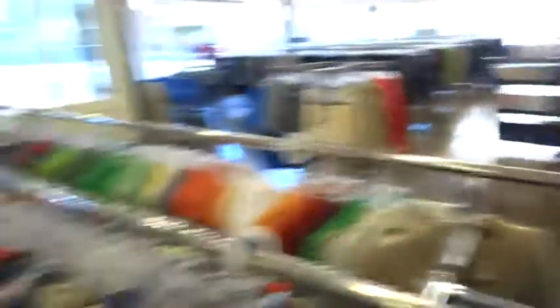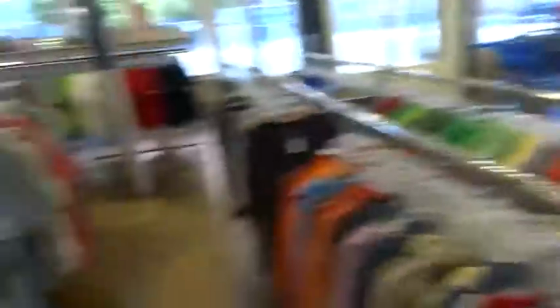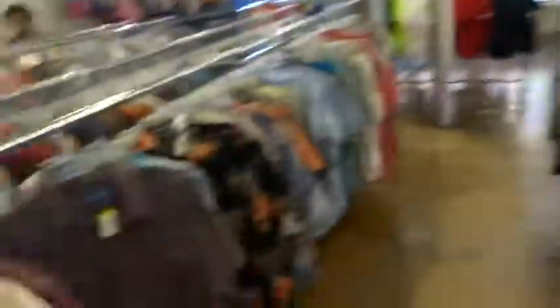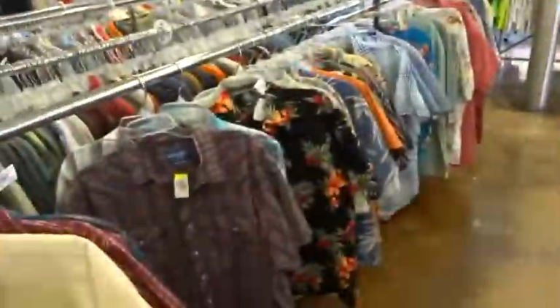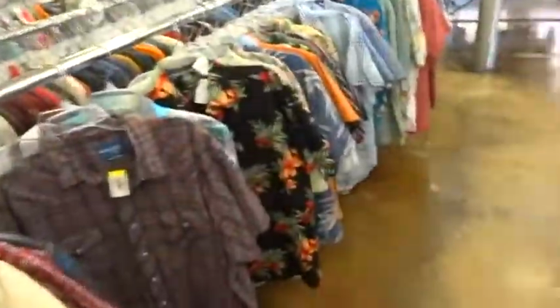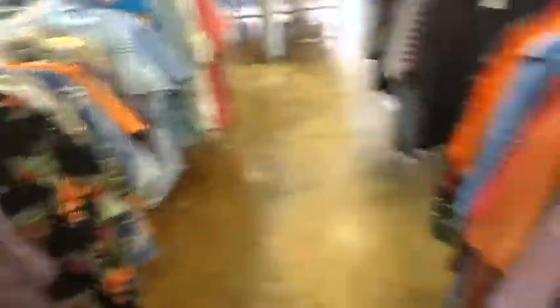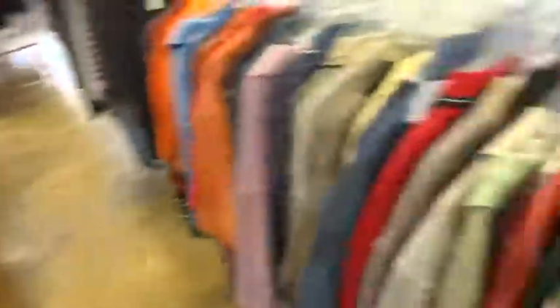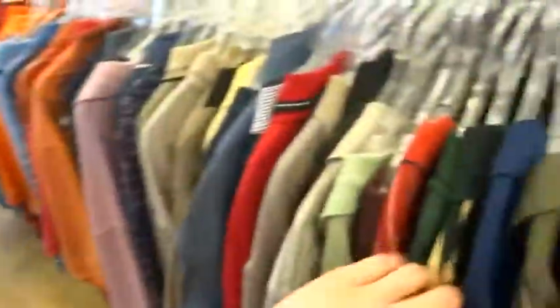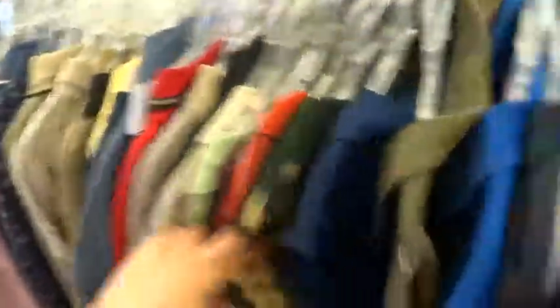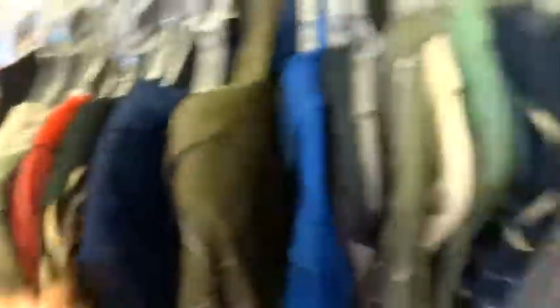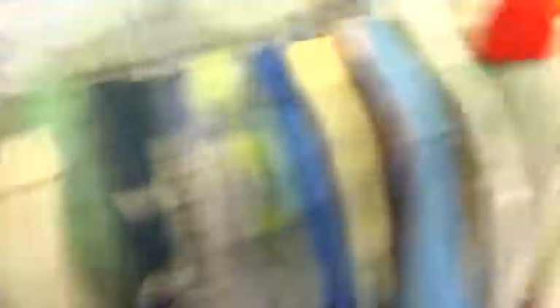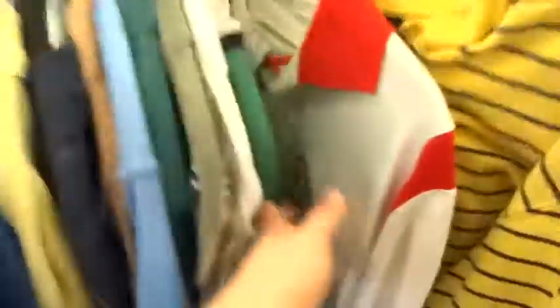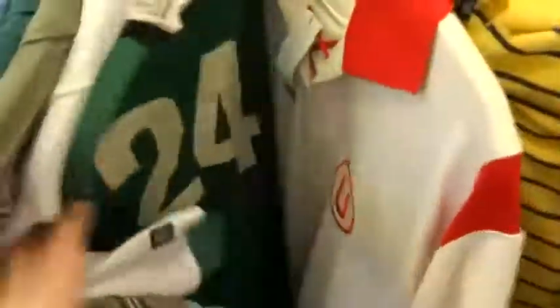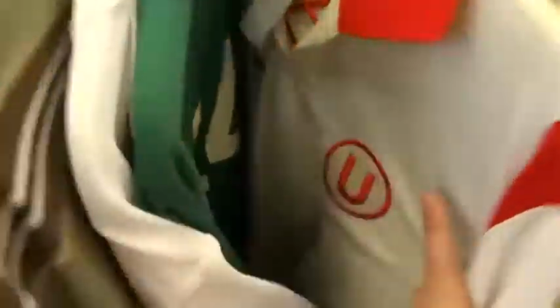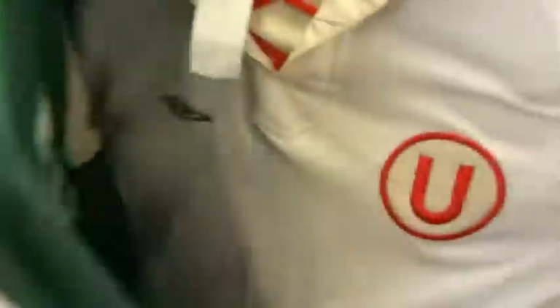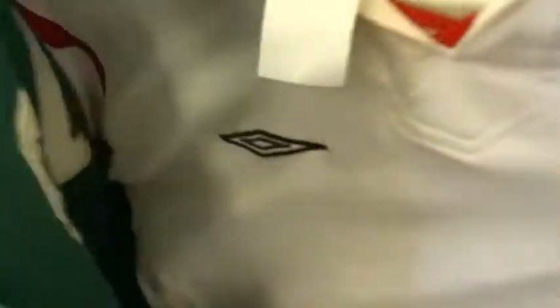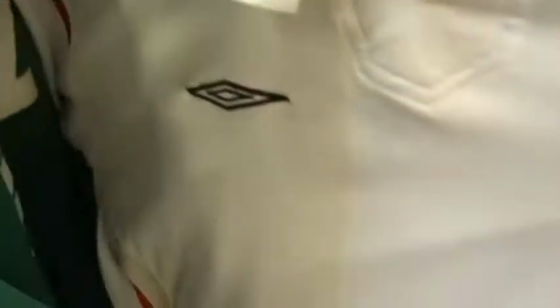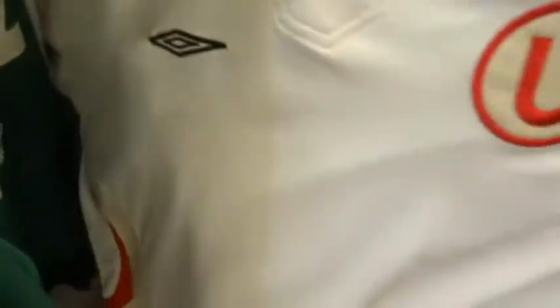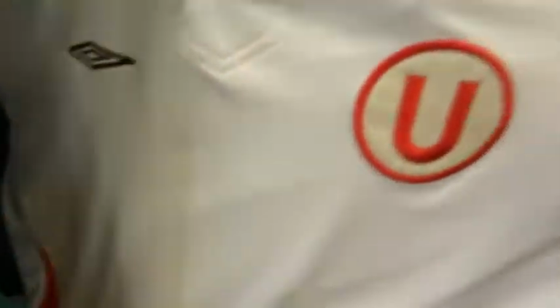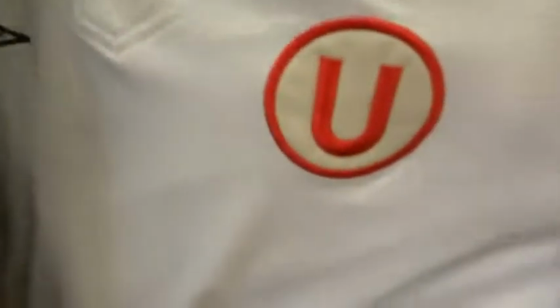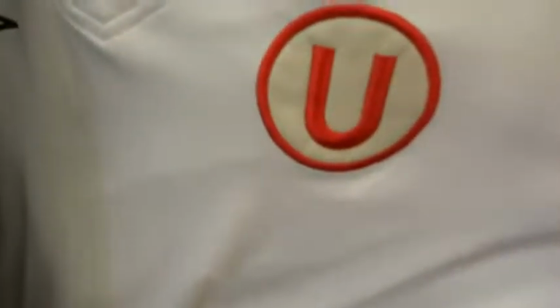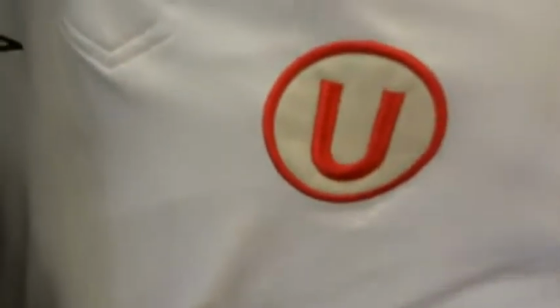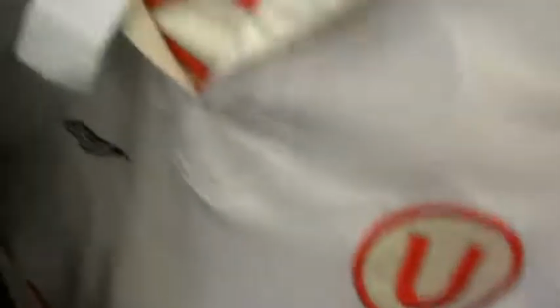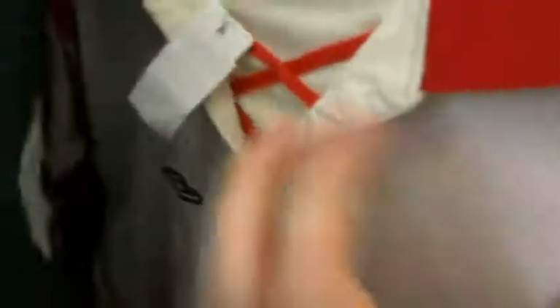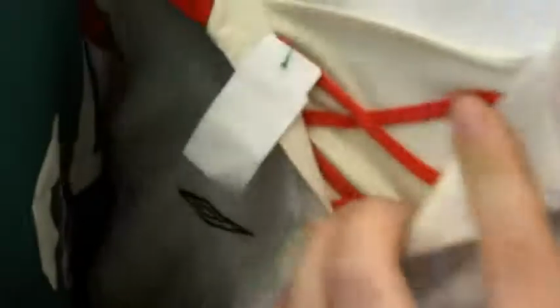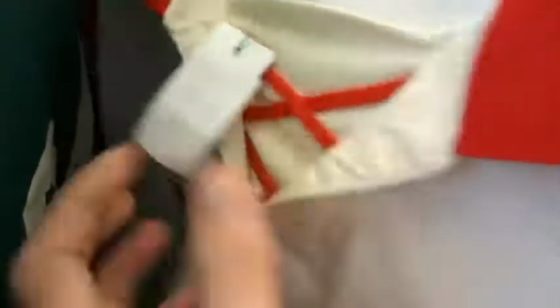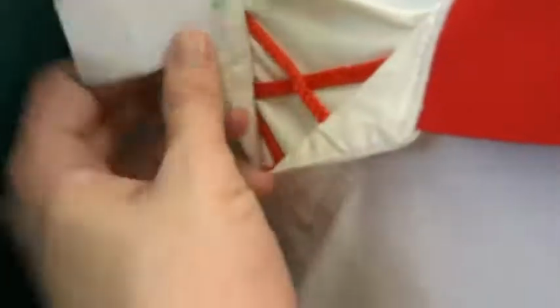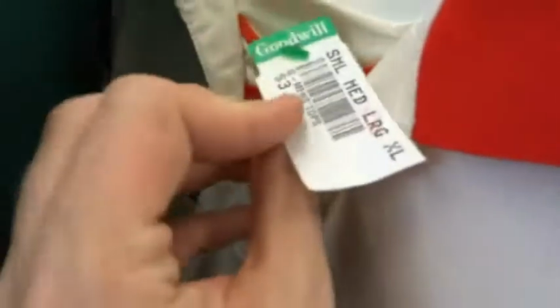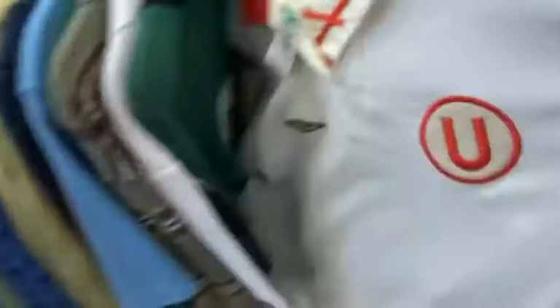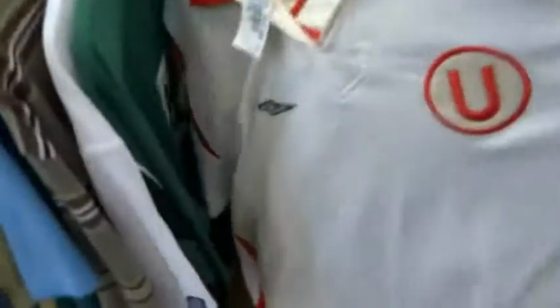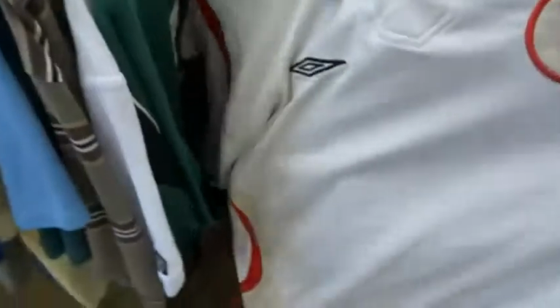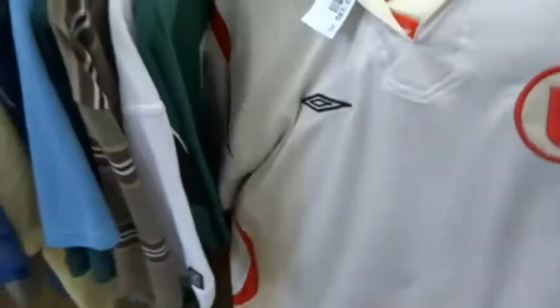Alright partners, we out here right now. Polo section, let's see what they got in store. They got some Umbro Flame right here. Is this like a soccer jersey or rugby jersey? It's pretty dope looking though.